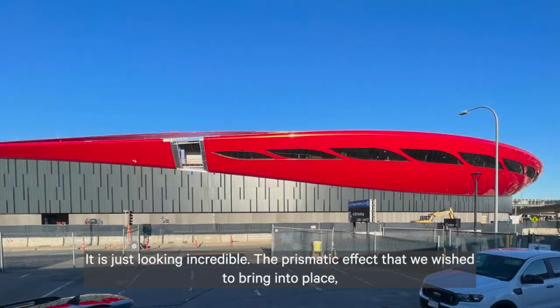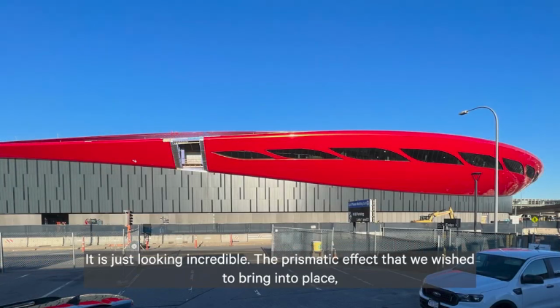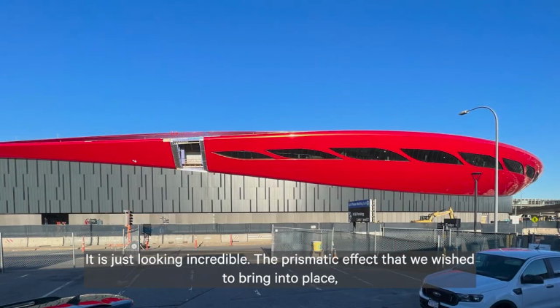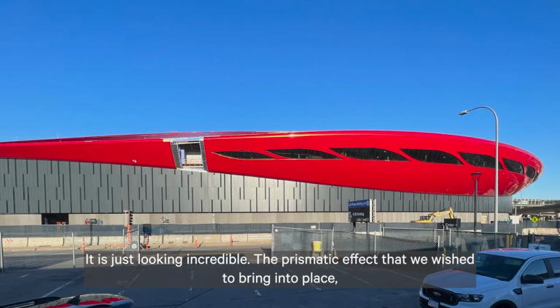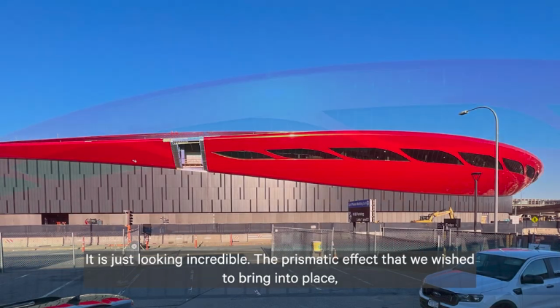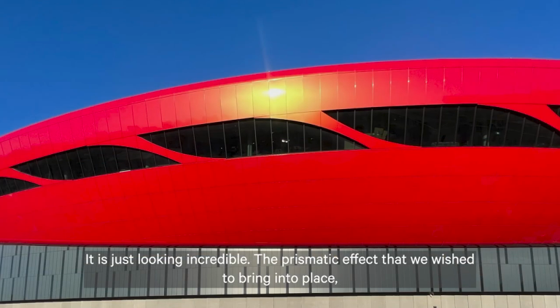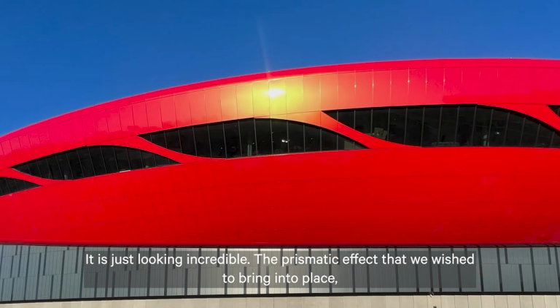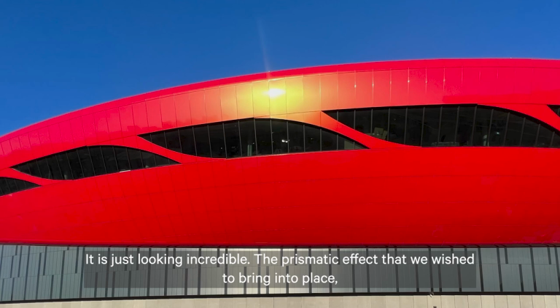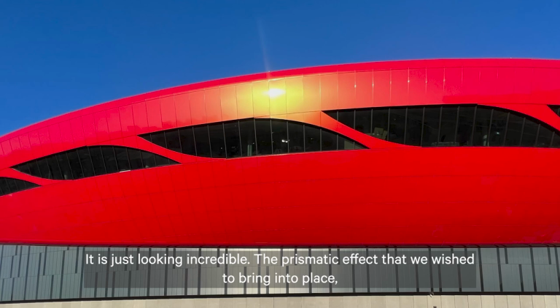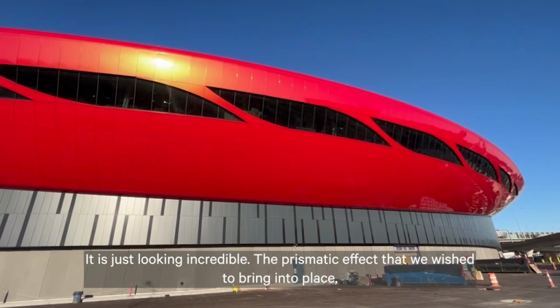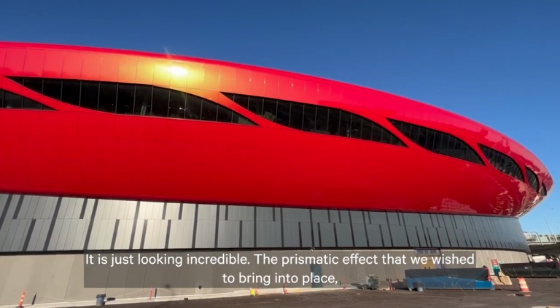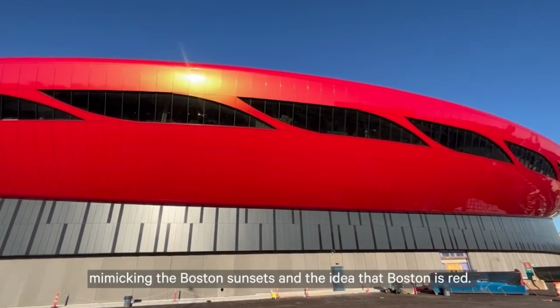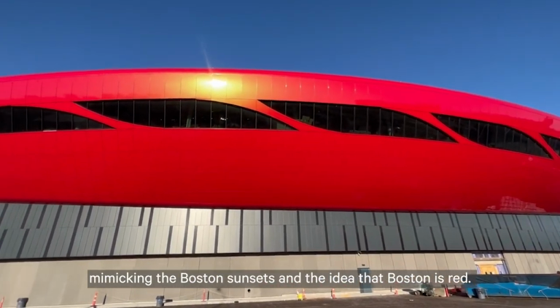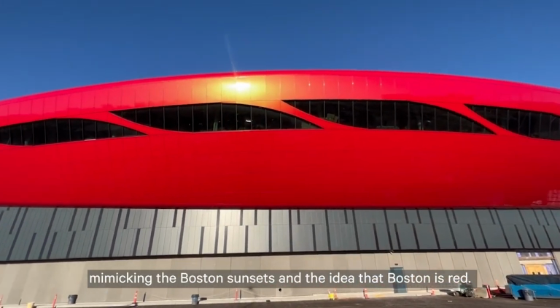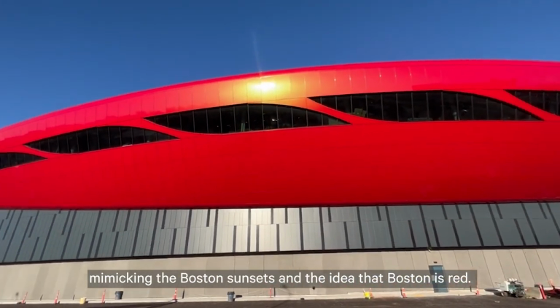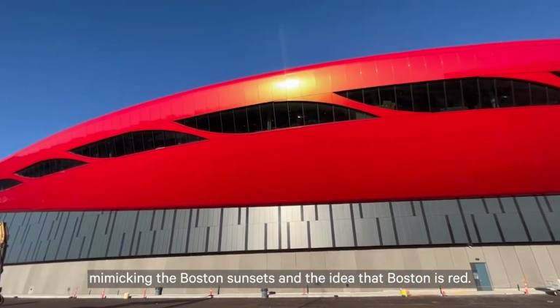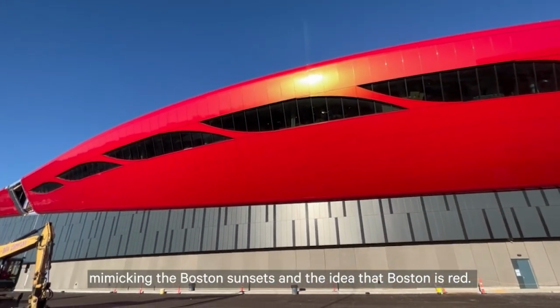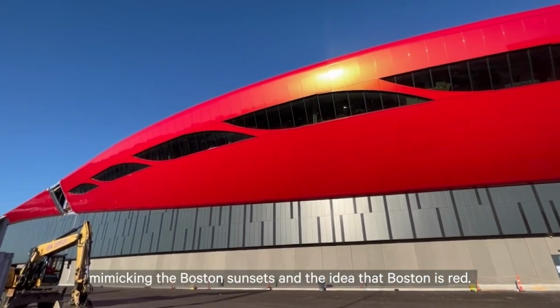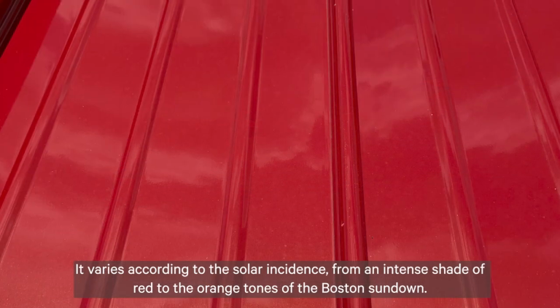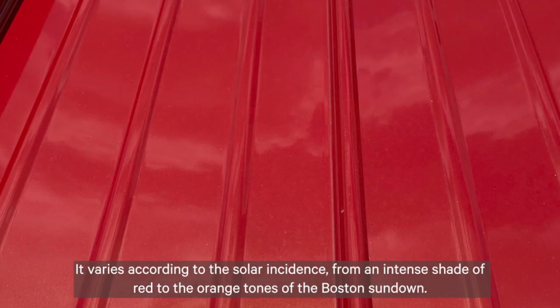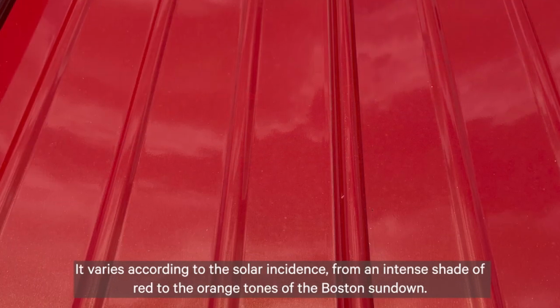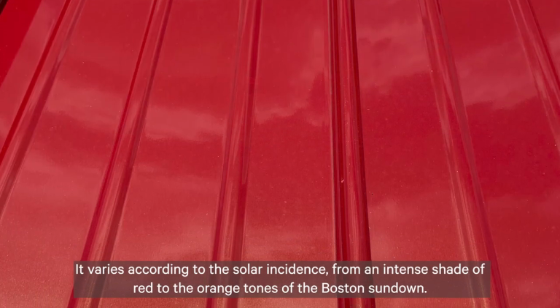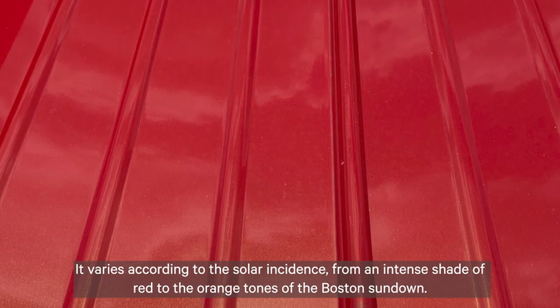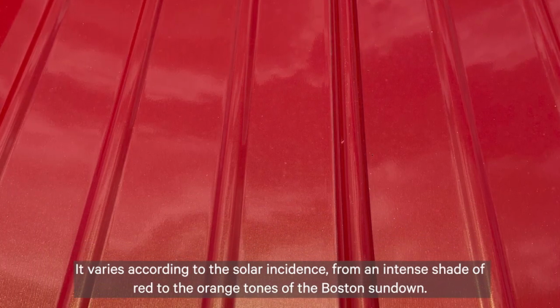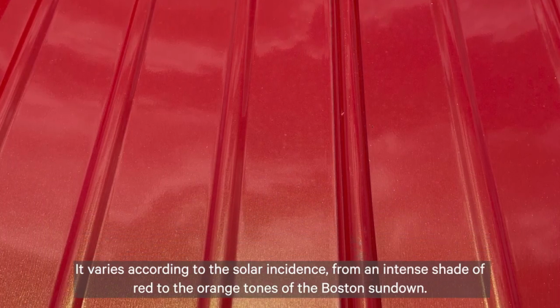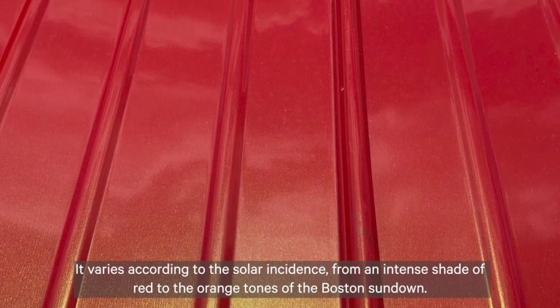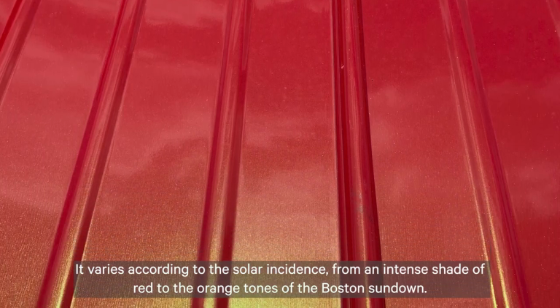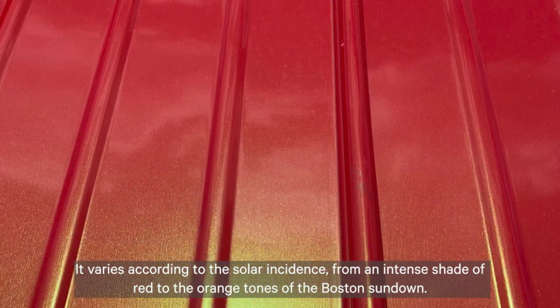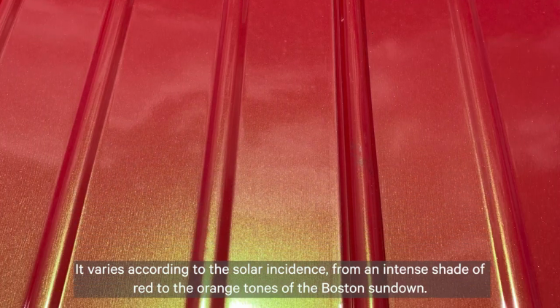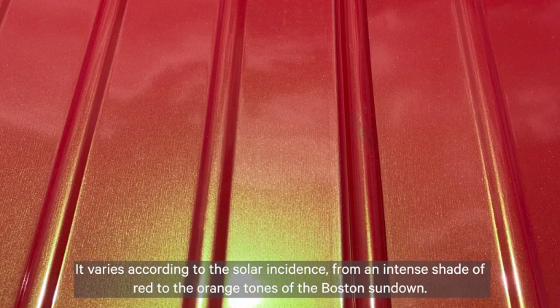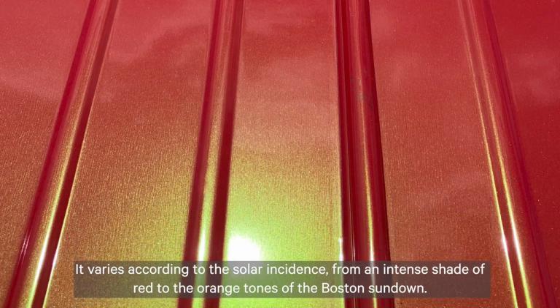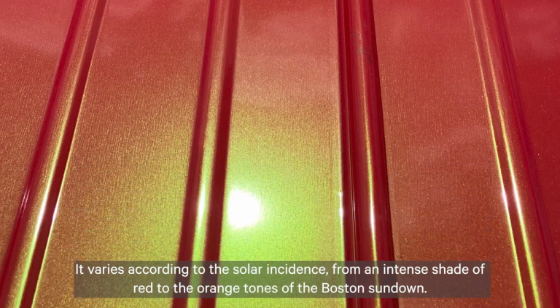It is just looking incredible. The prismatic effect that we wish to bring into place, mimicking the Boston sunsets and the idea that Boston is wet — it varies according to the solar incidence from an intense shade of red to the orange tones of the Boston sundown.